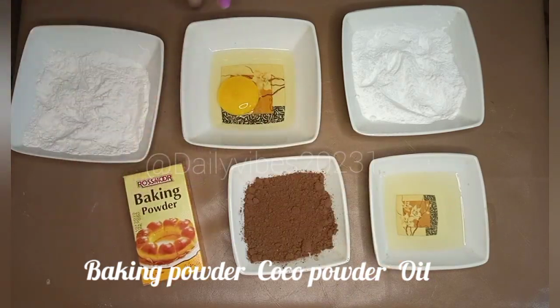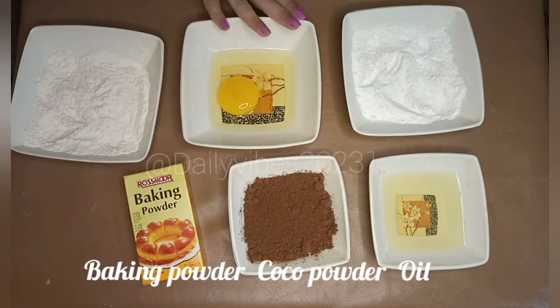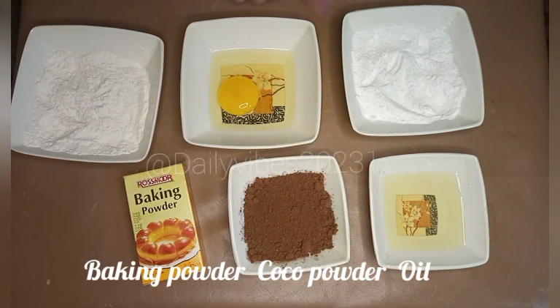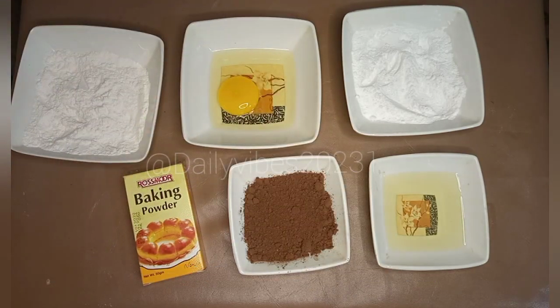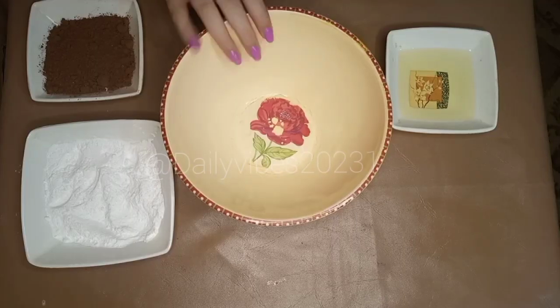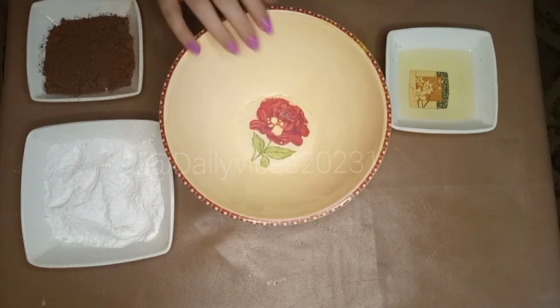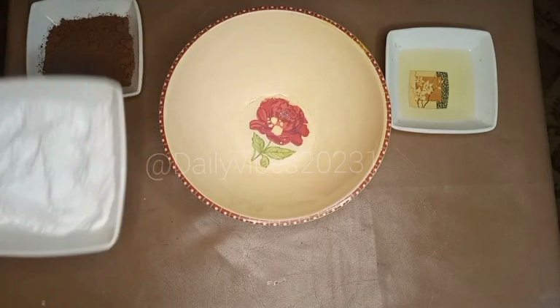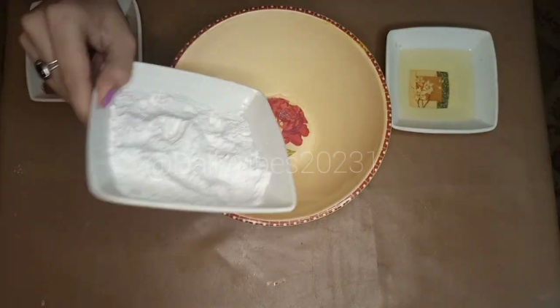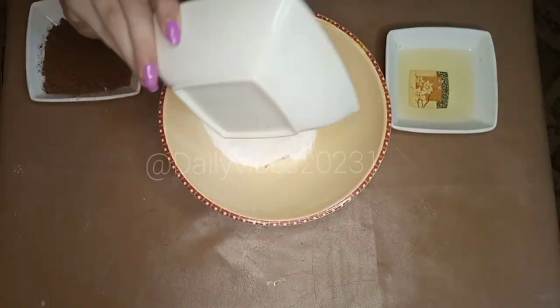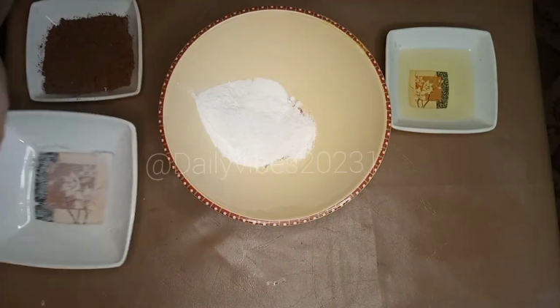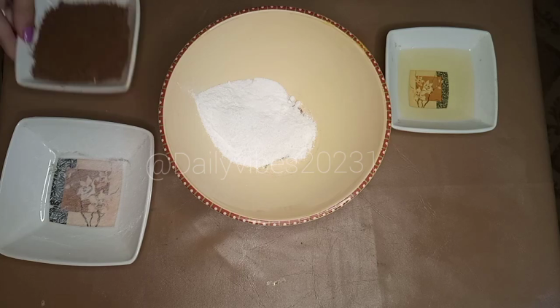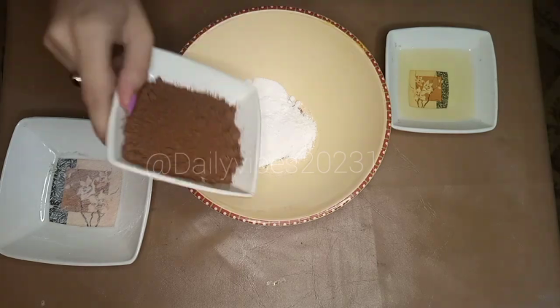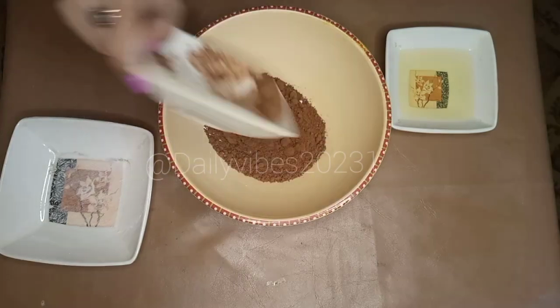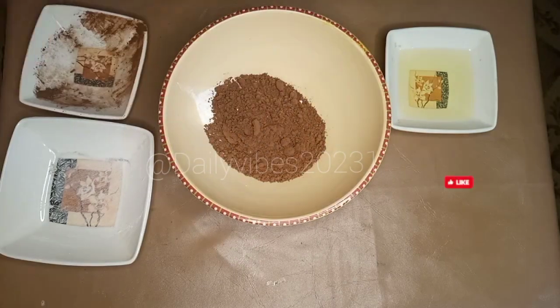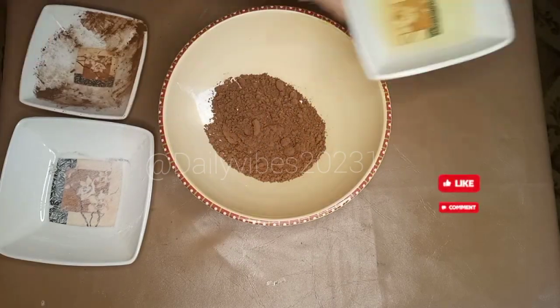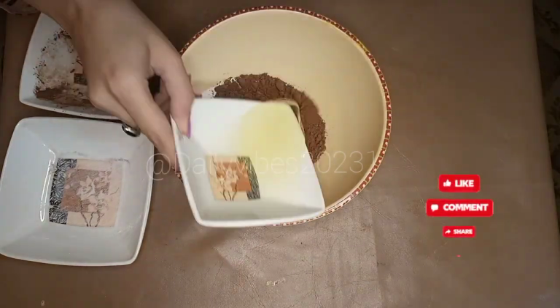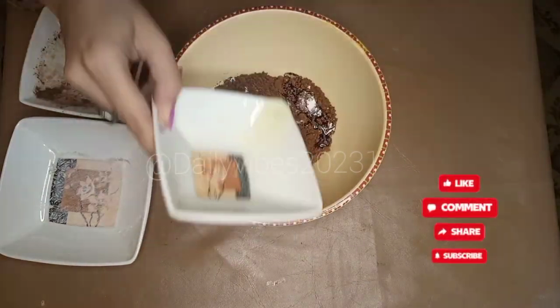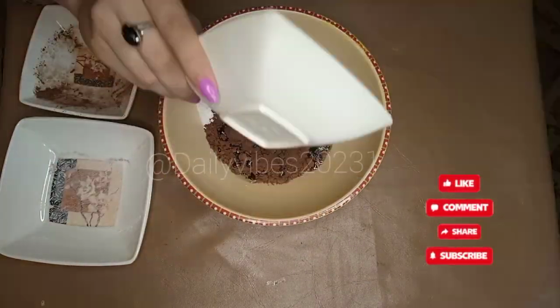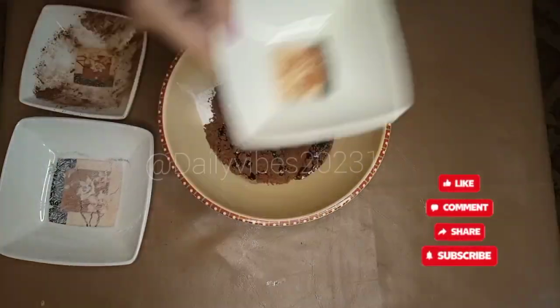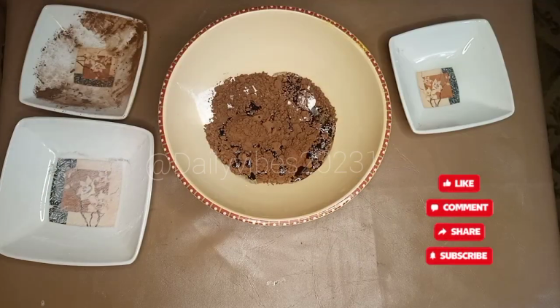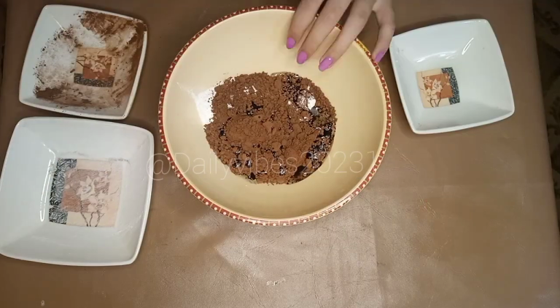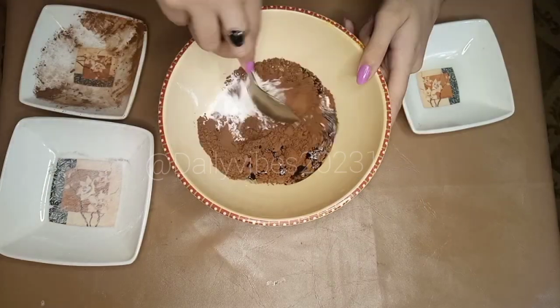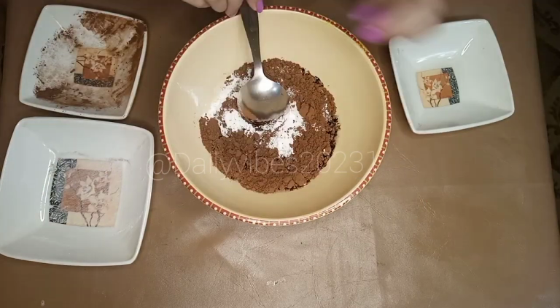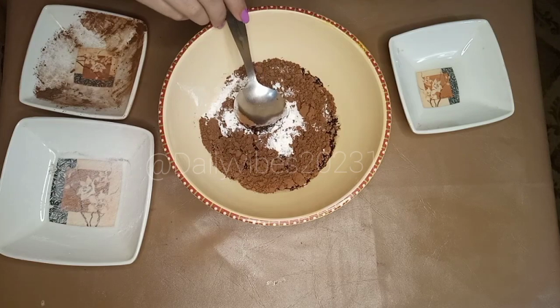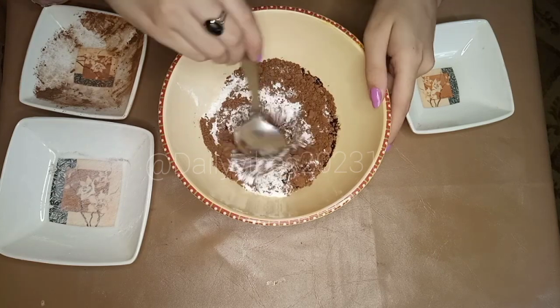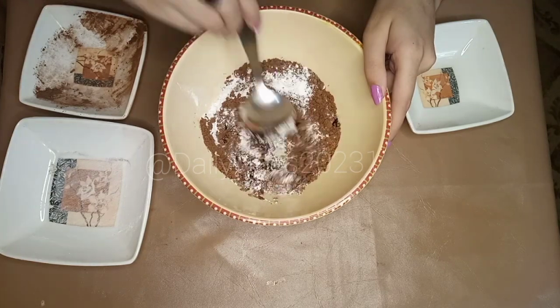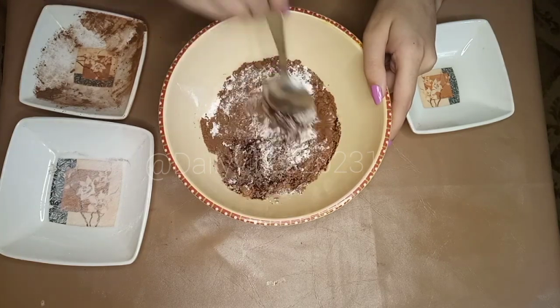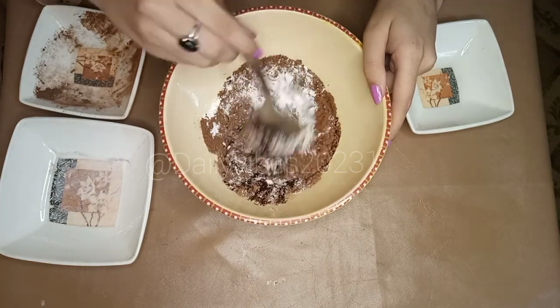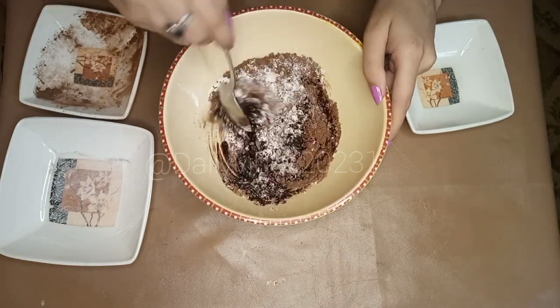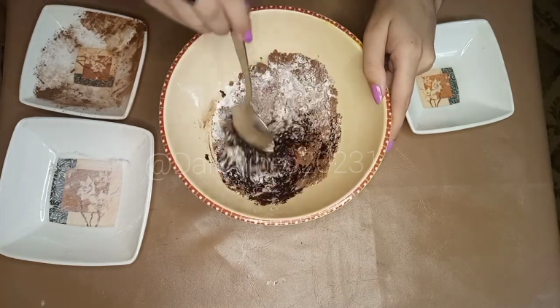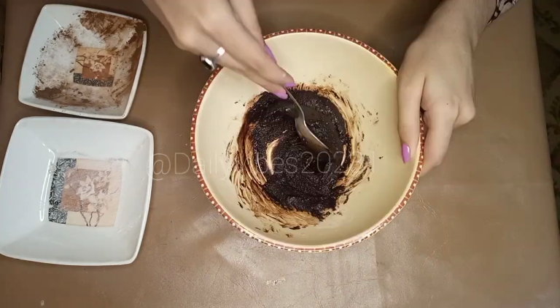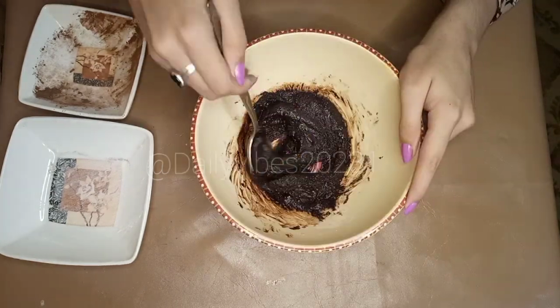First of all, we have to add sugar. I took half a cup of sugar. Then I added one fourth cup of cocoa powder. And I added oil, which is one eighth cup. Now I am going to mix all the ingredients.